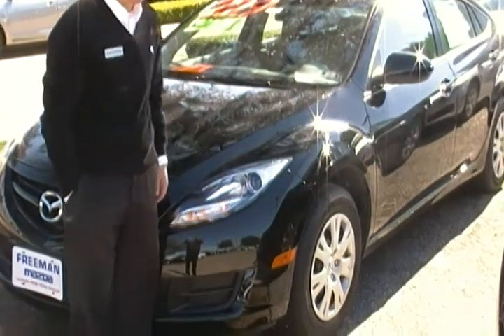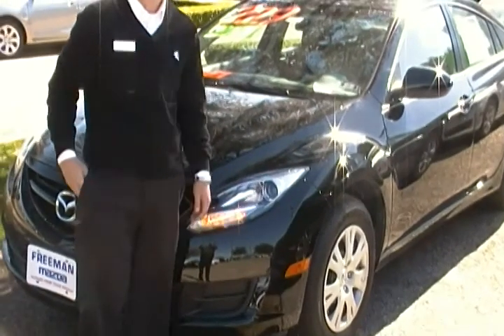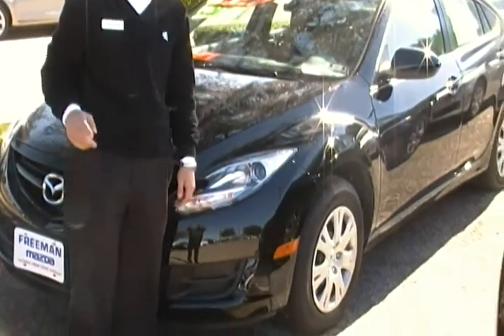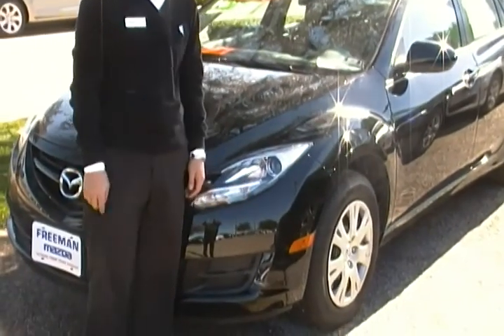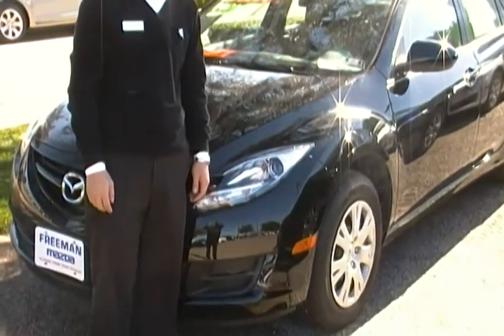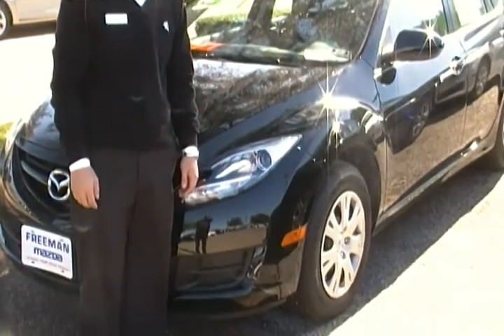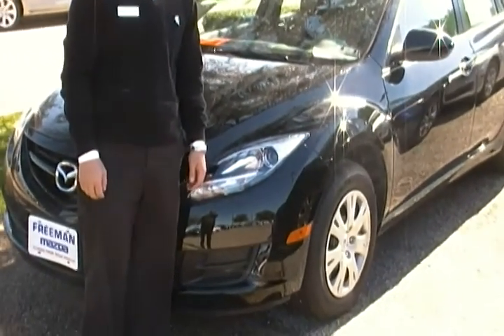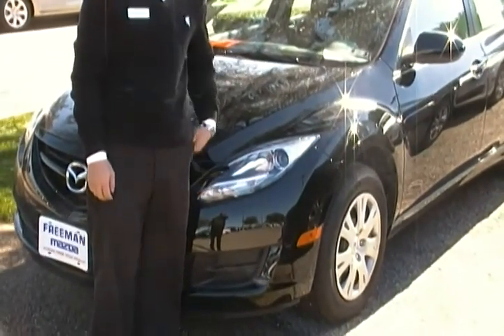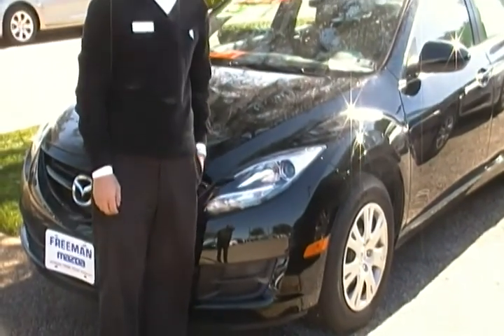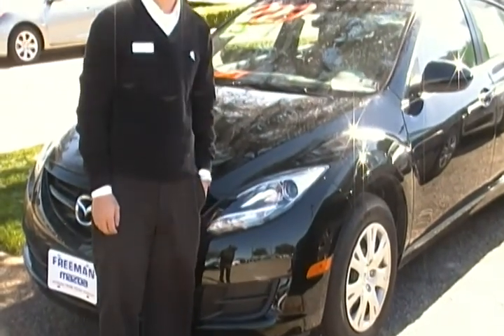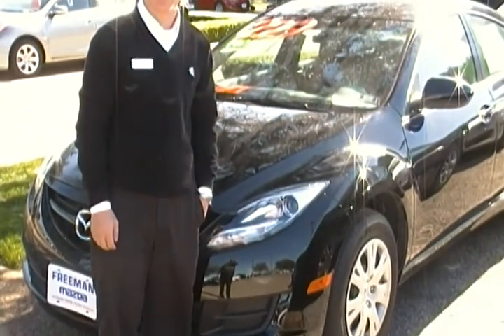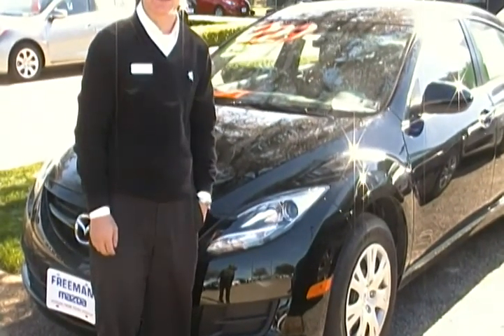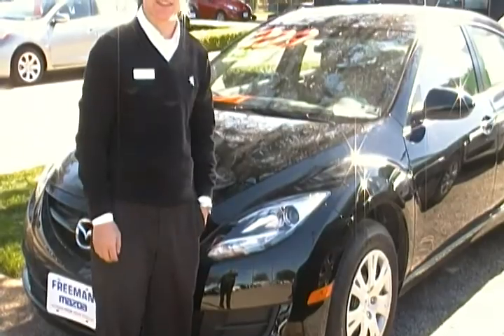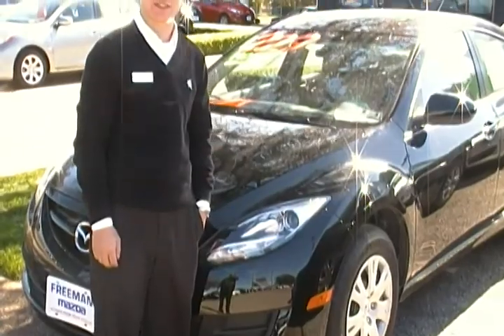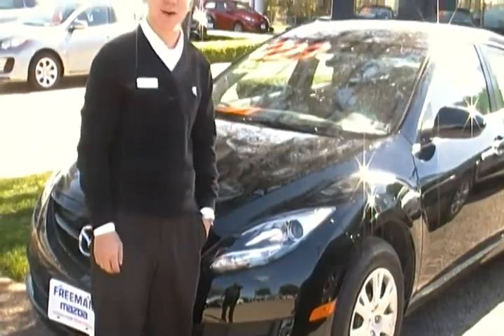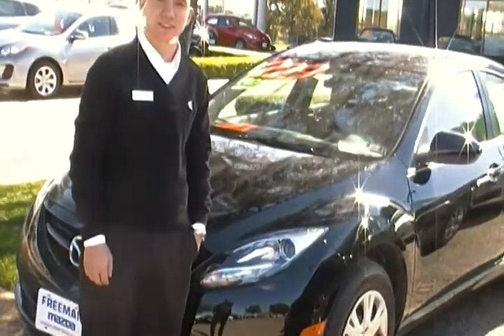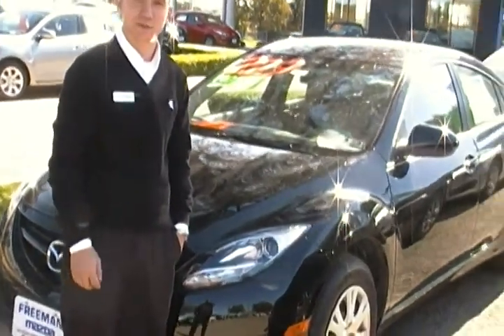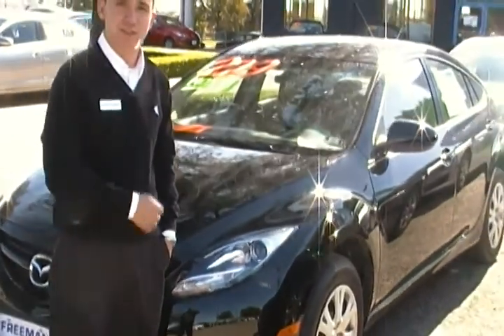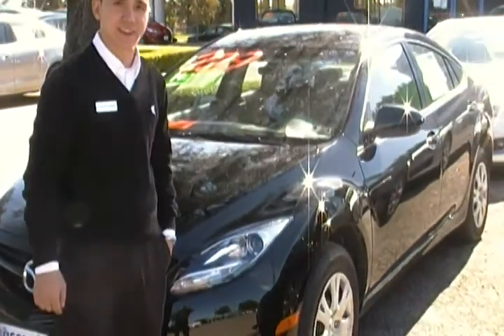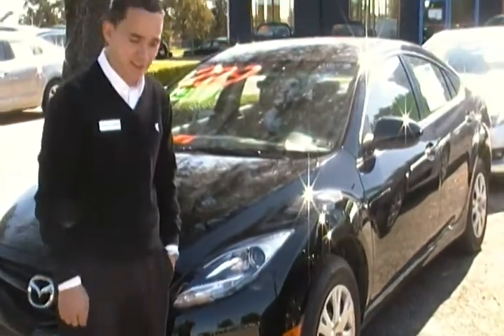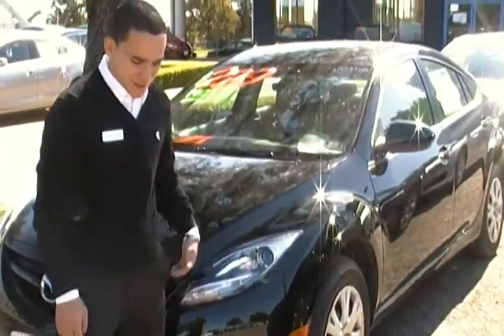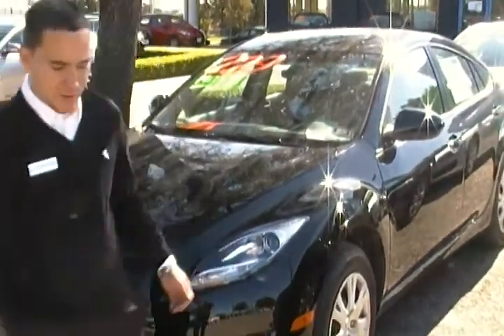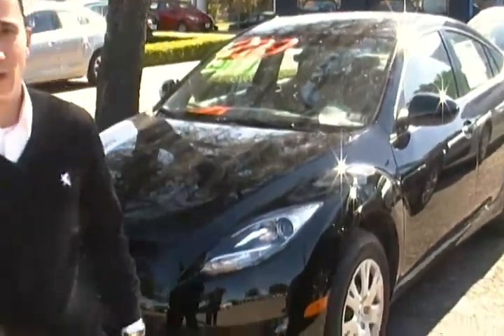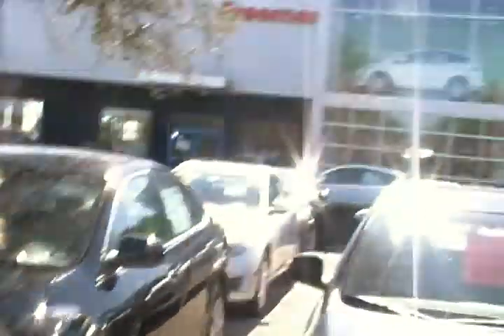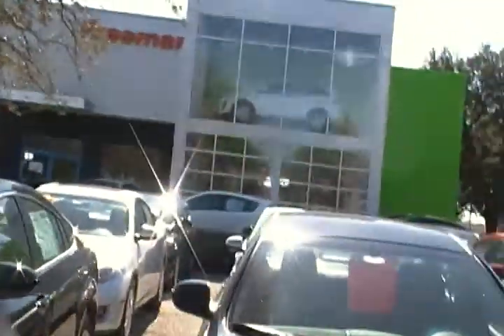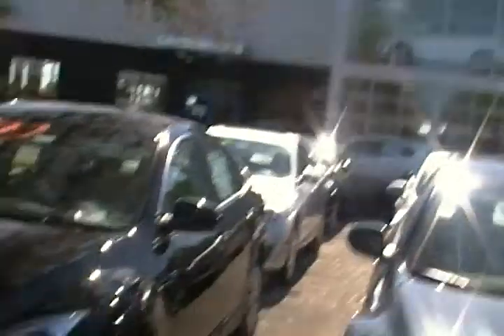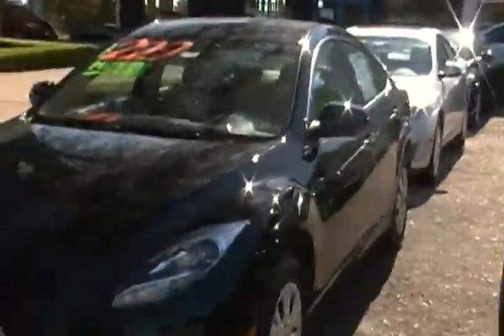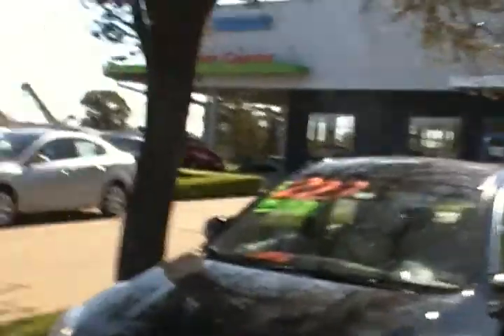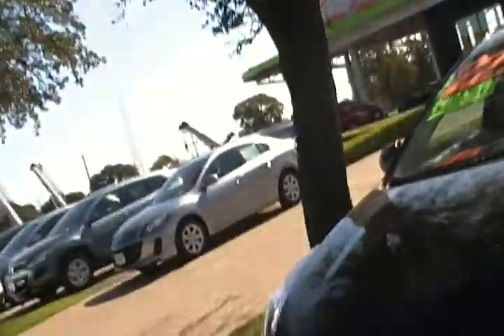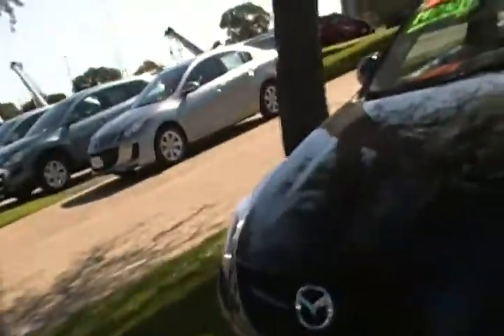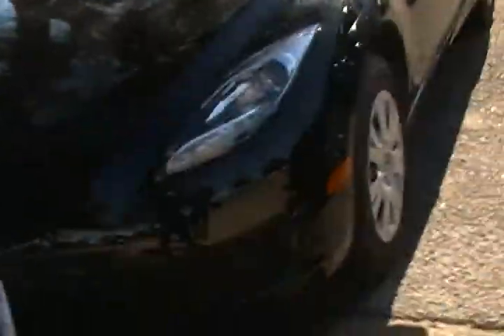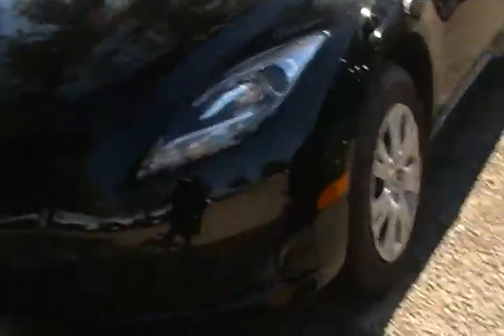All right. Hey Stephanie, this is Jason here from Mazda. I see that you're interested in the Mazda 6 — just wanted to give you a quick look at it. This is a sport model, which seems to be one that you may be interested in.